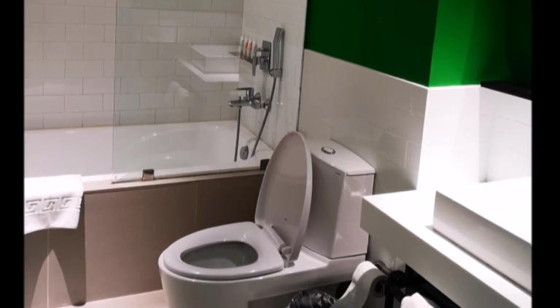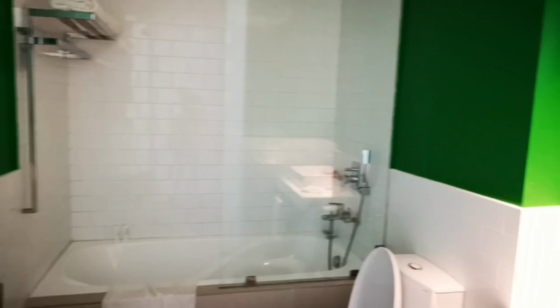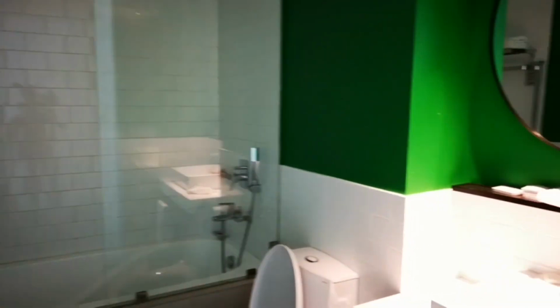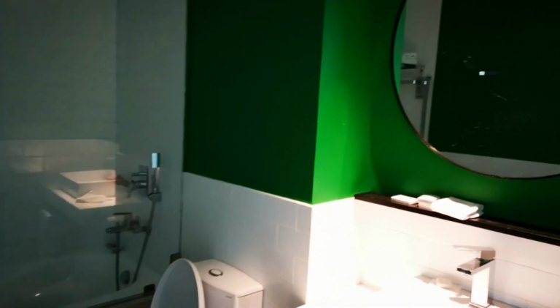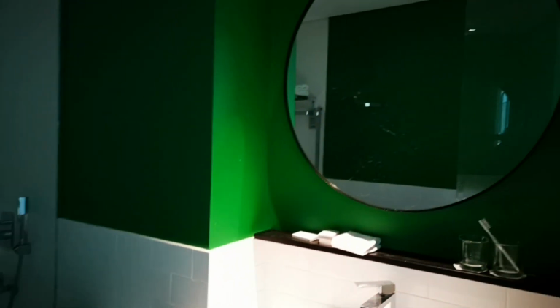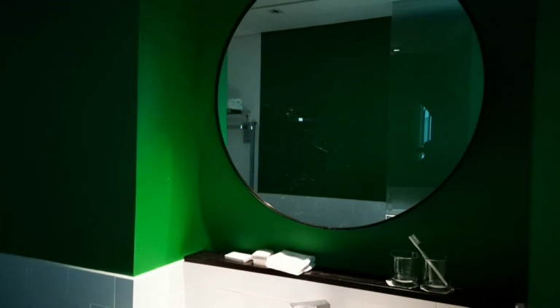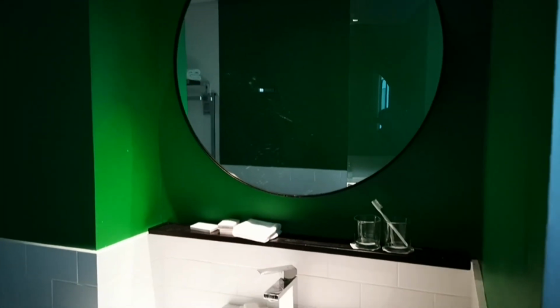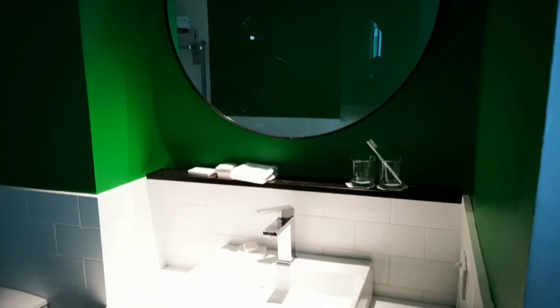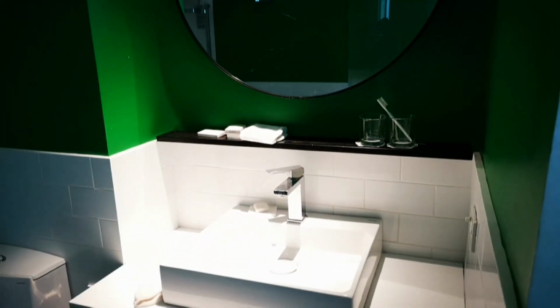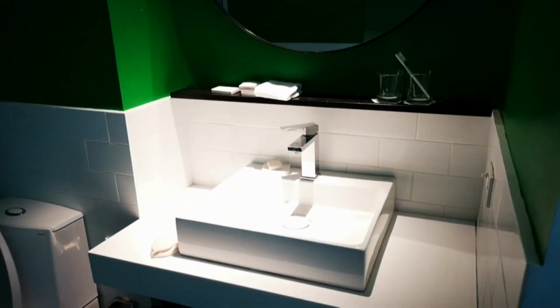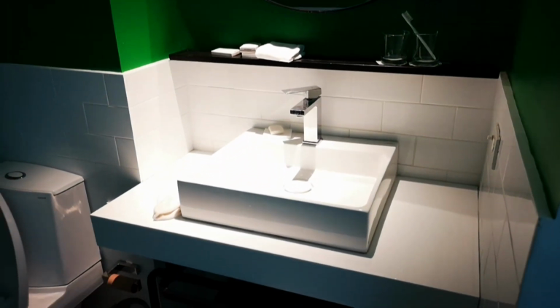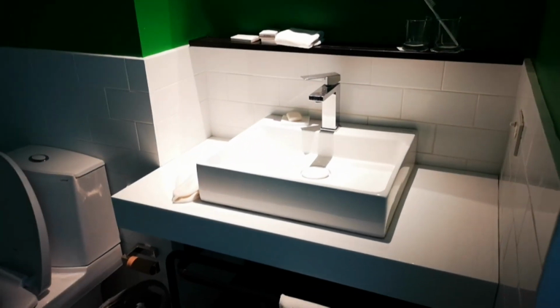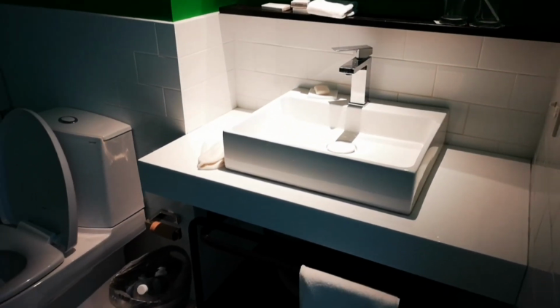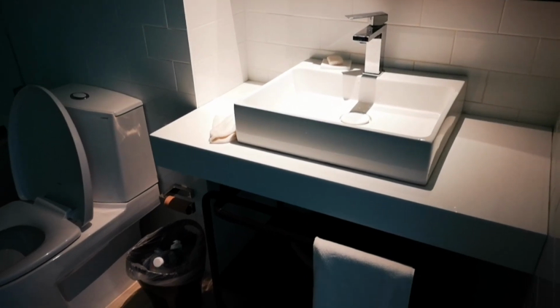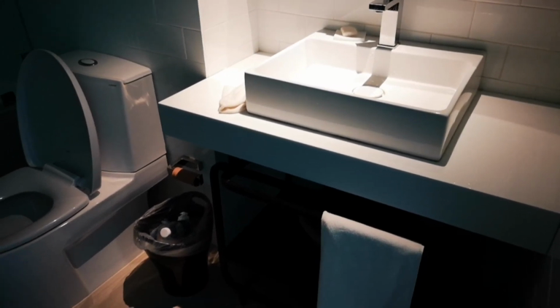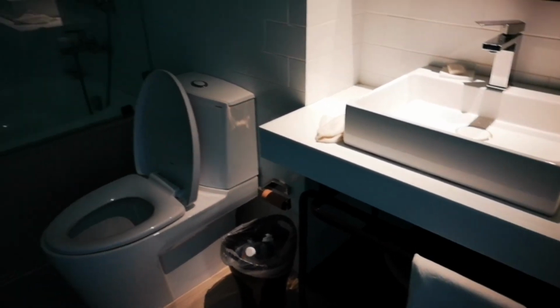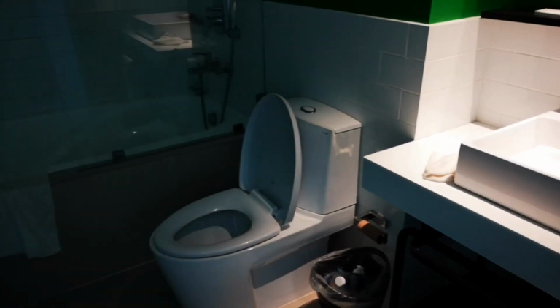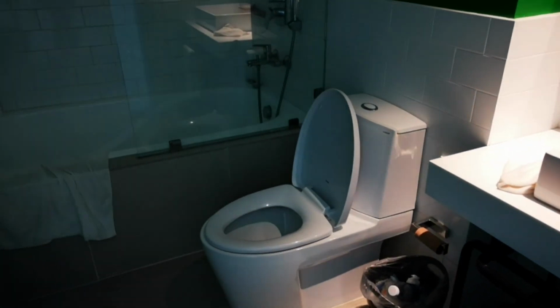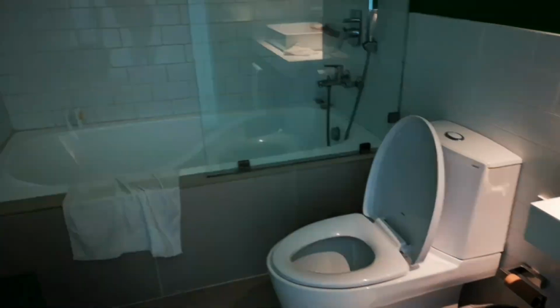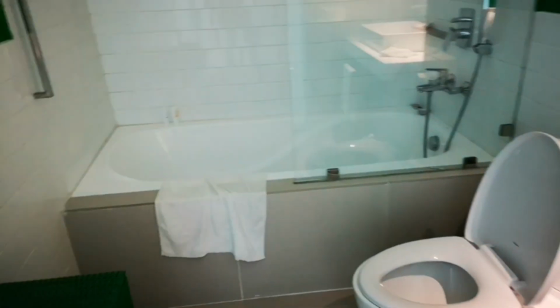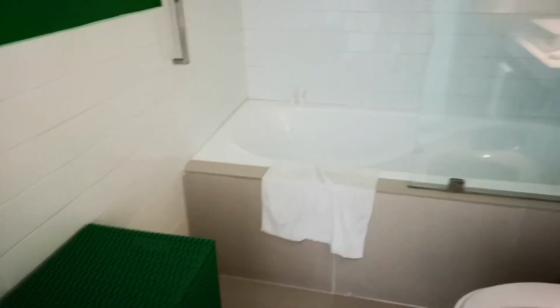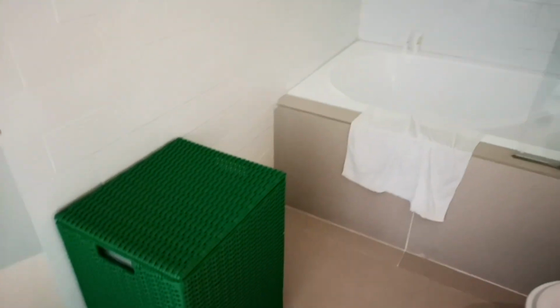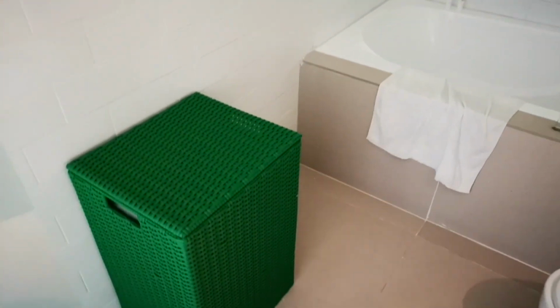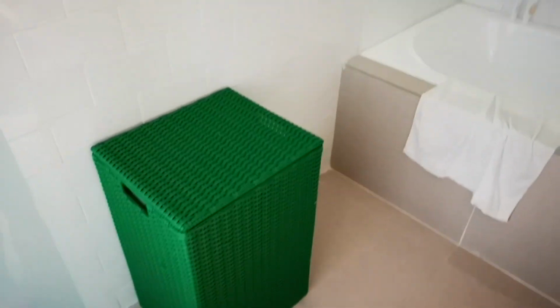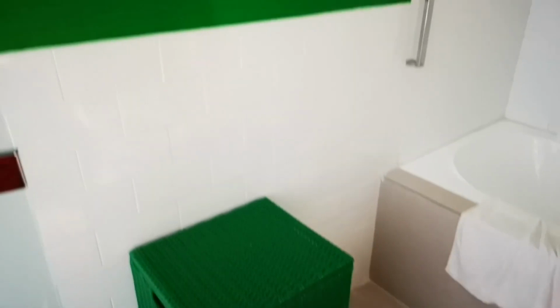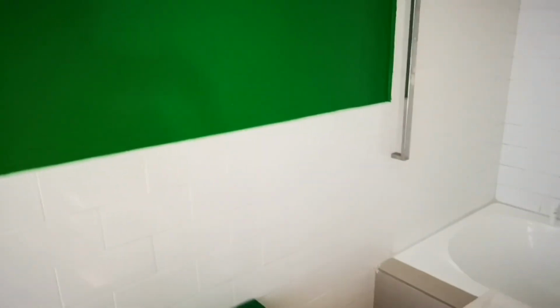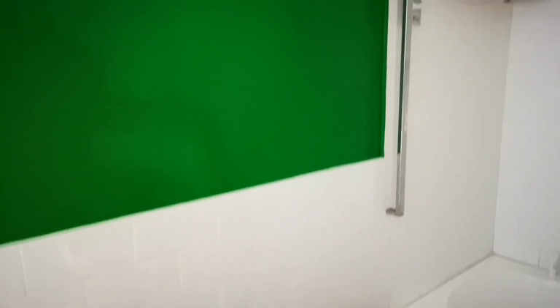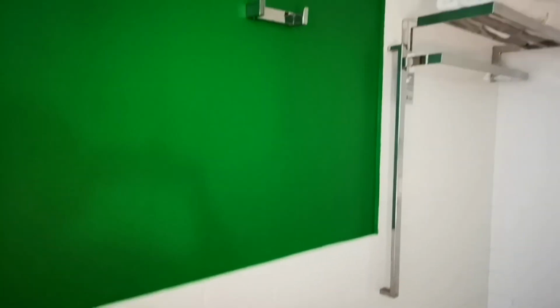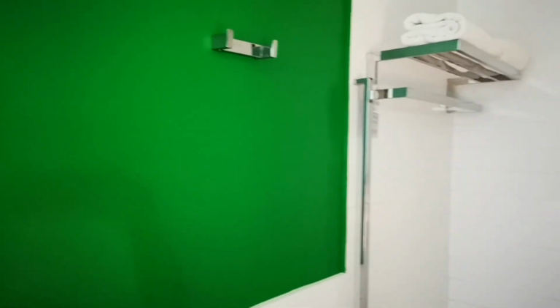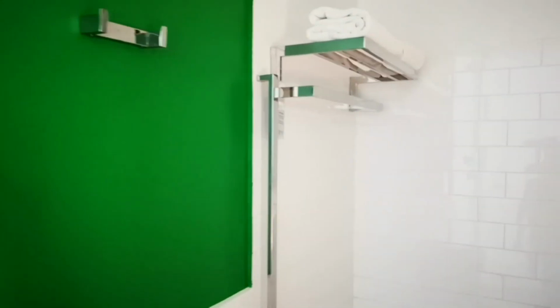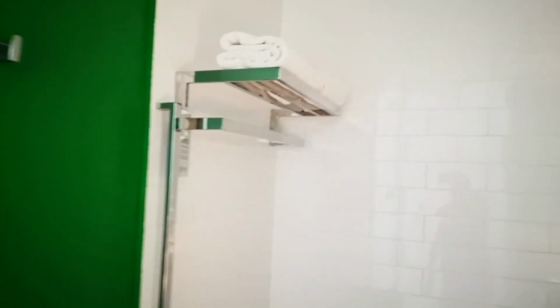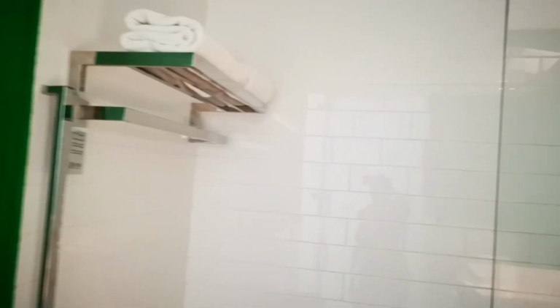Here's the bathroom, which is quite spacious. They did provide some toiletries, but because we have two kids, I think the toiletries were too small and not enough, so we still ended up buying our own toiletries.